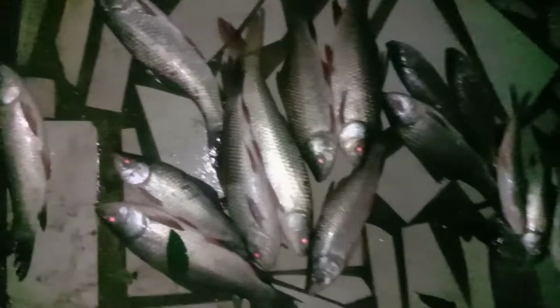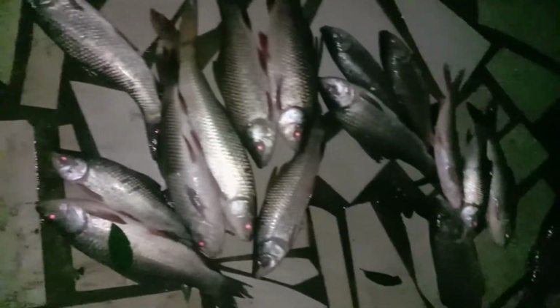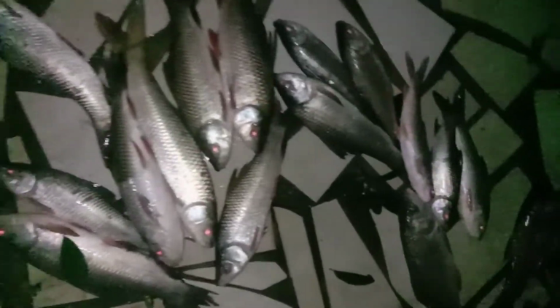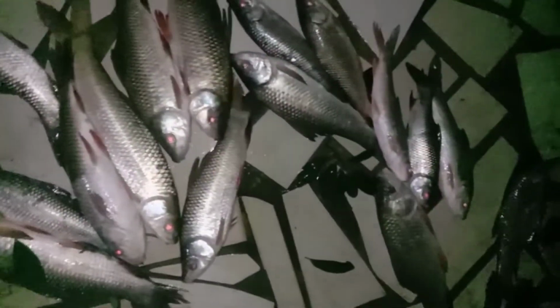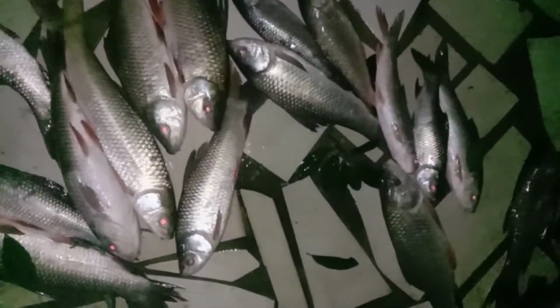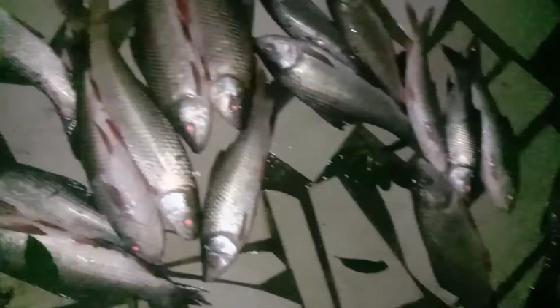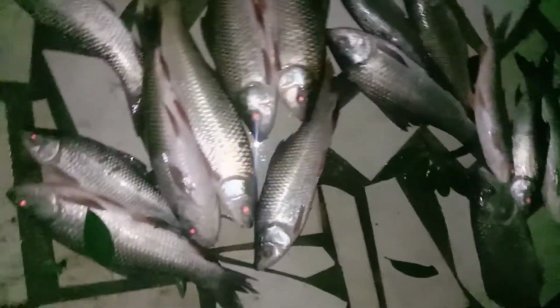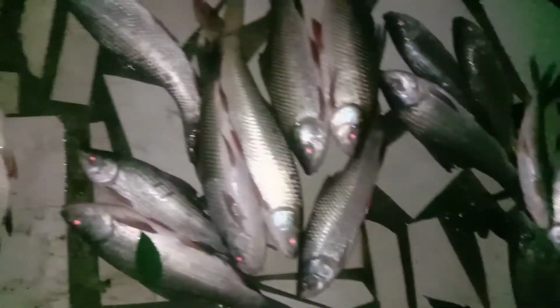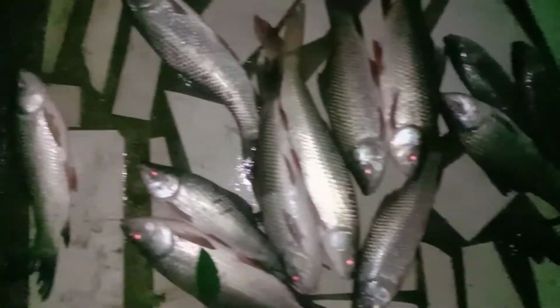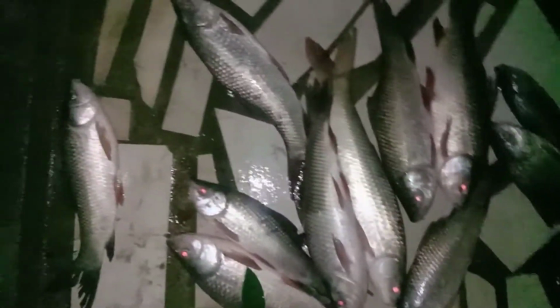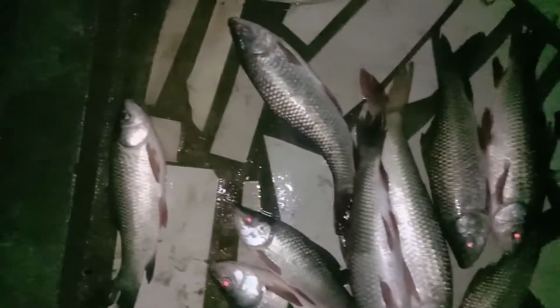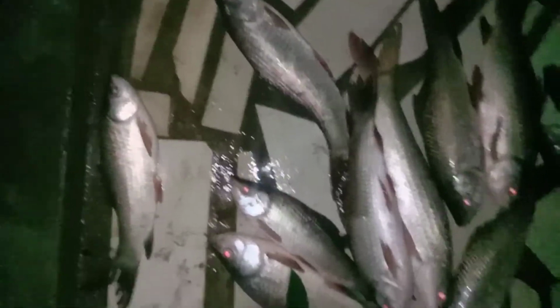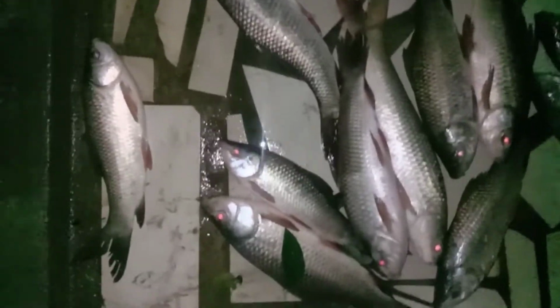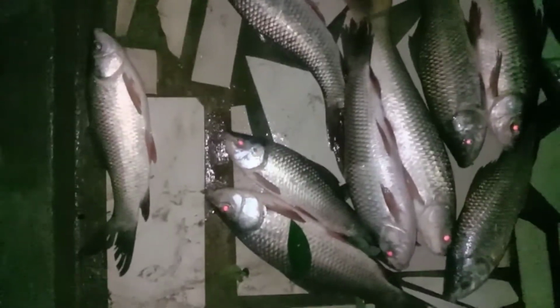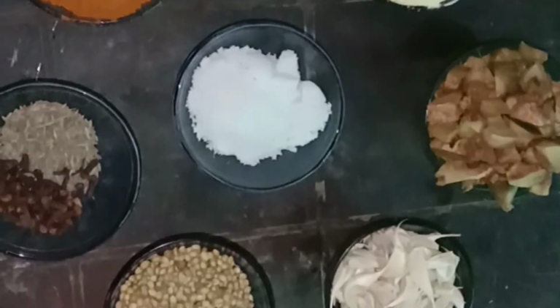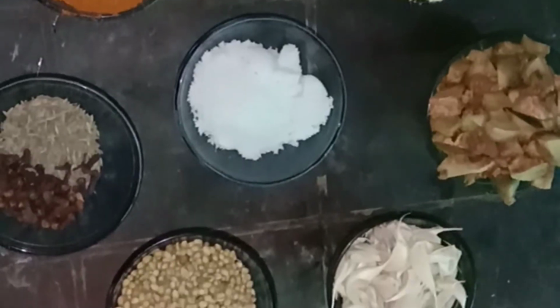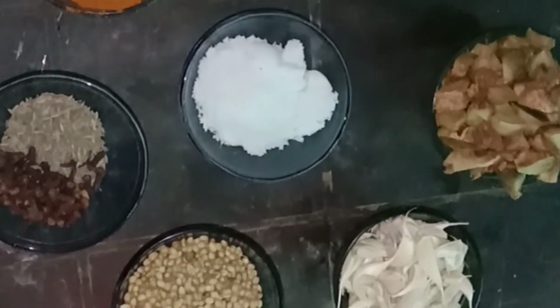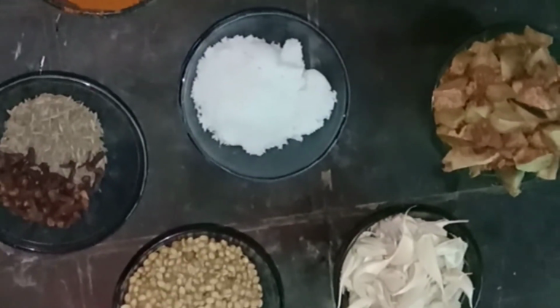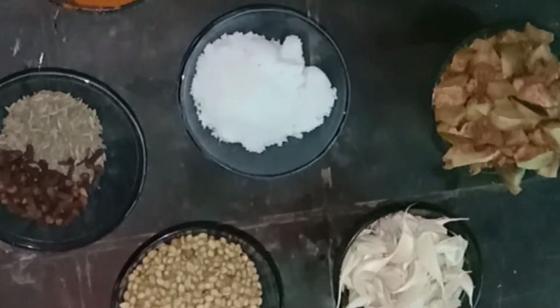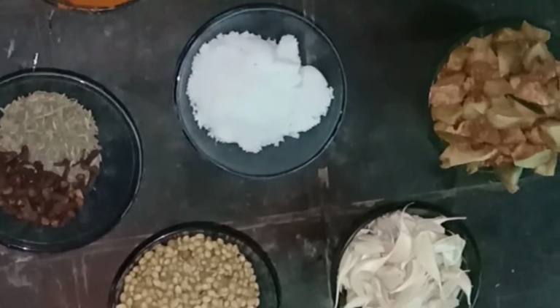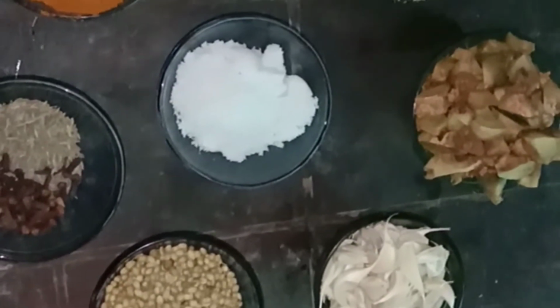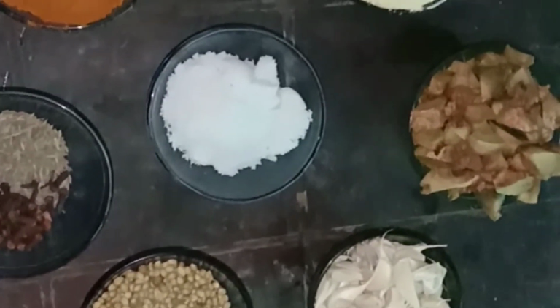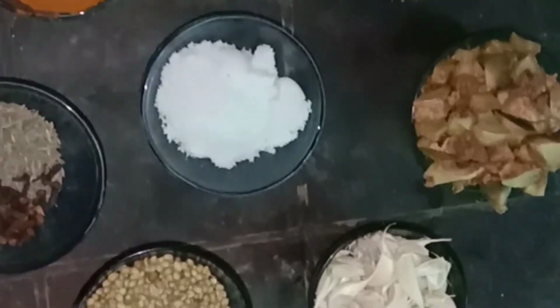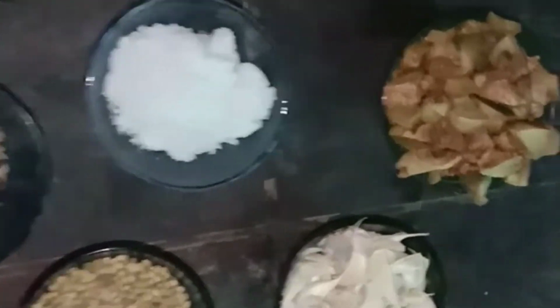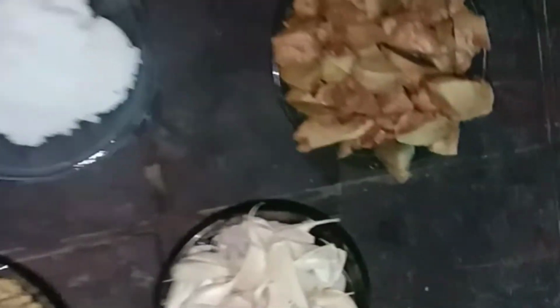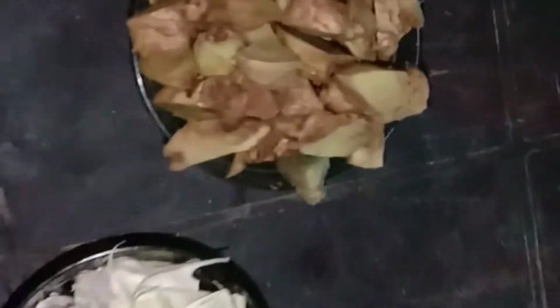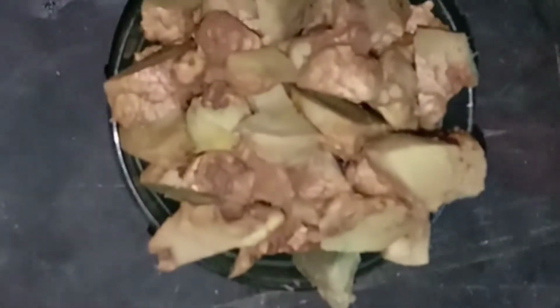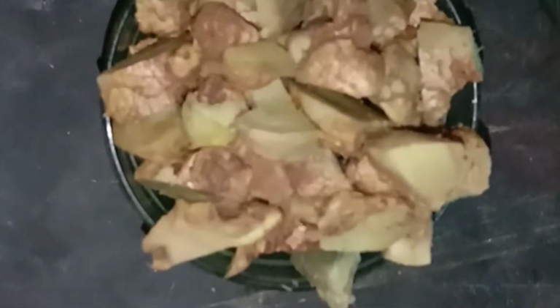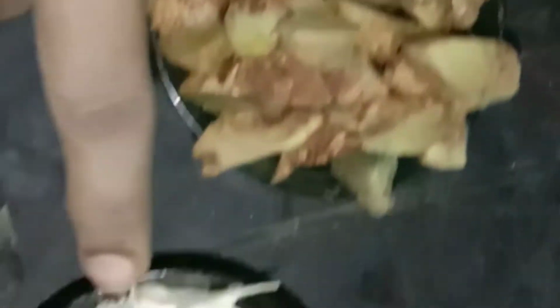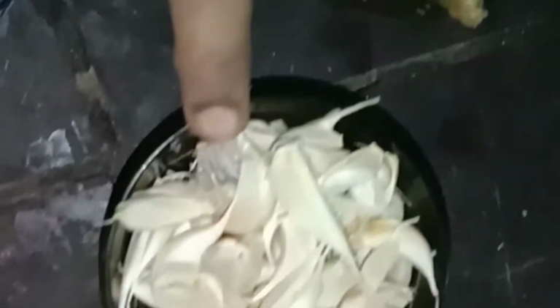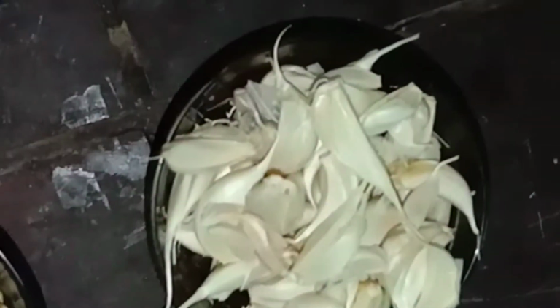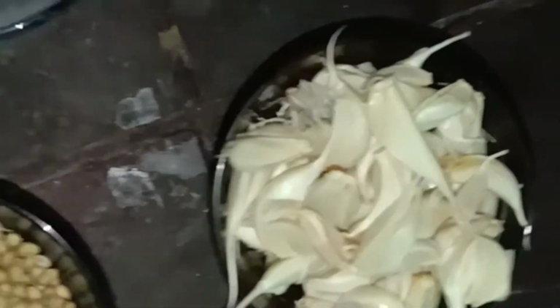Good morning friends, today we are going to feed the fish. Then we will feed fish fry. Today we want to feed the fish fry. It's how it is removed from SP, have so much suspicious.